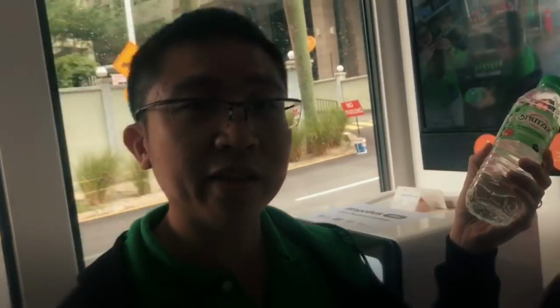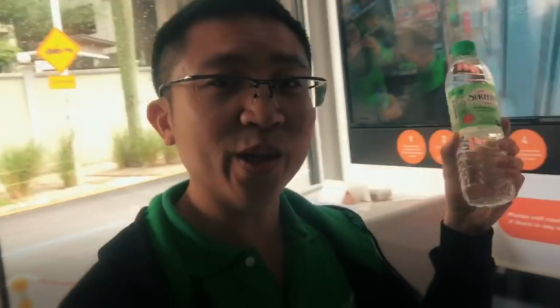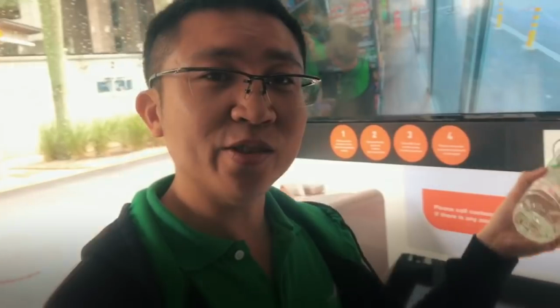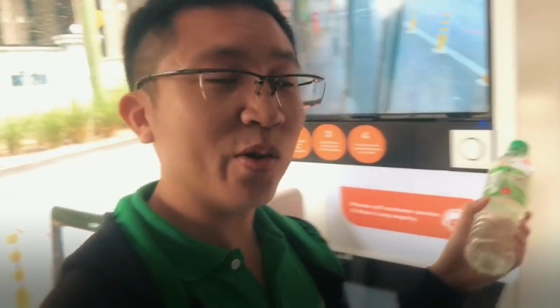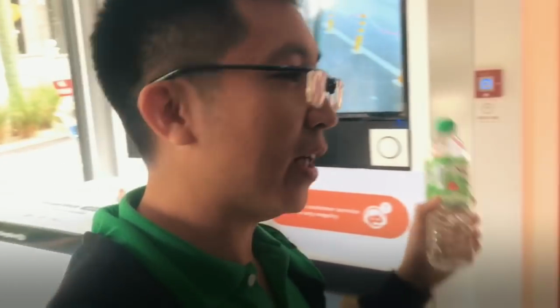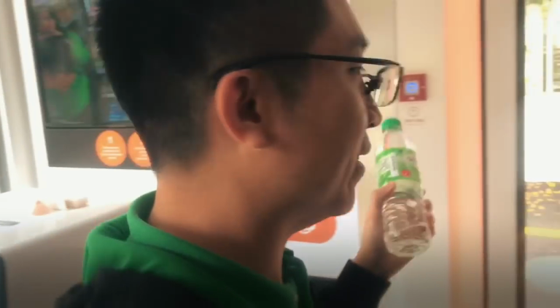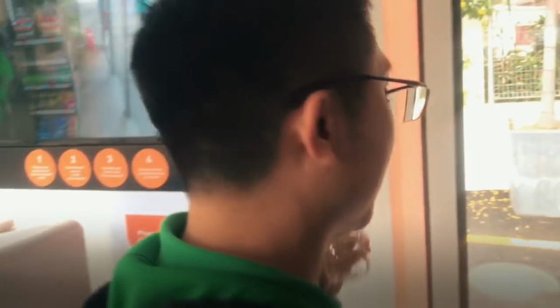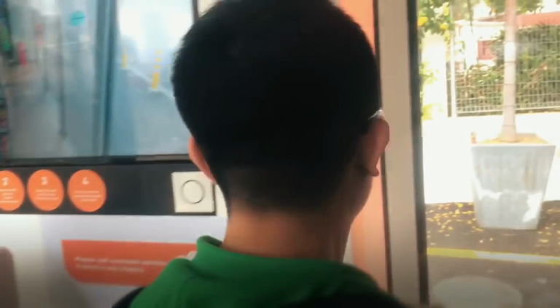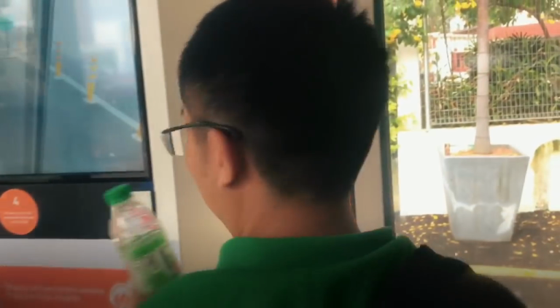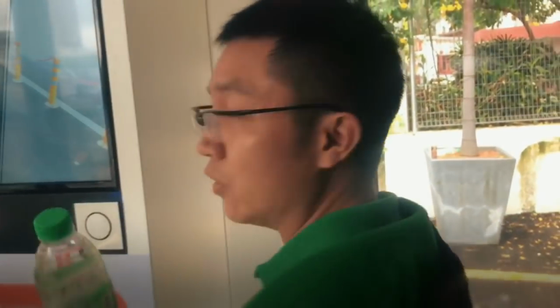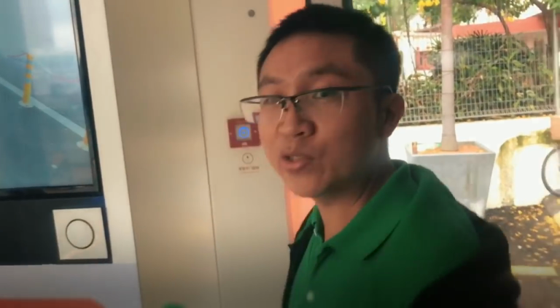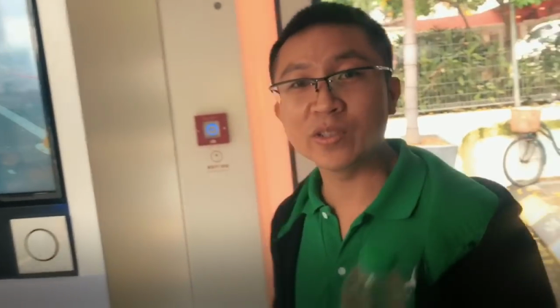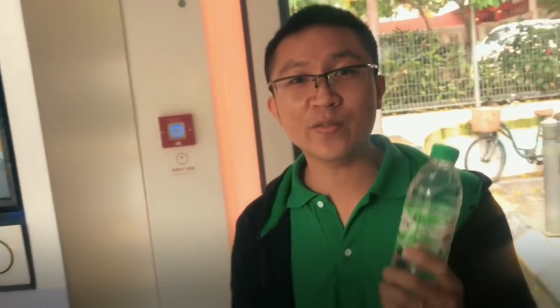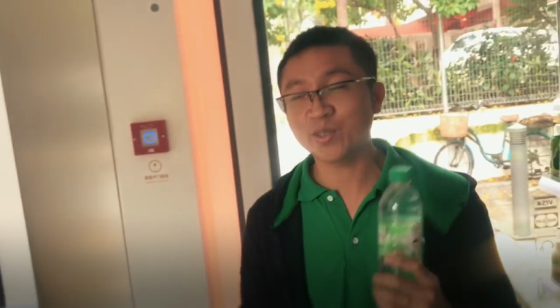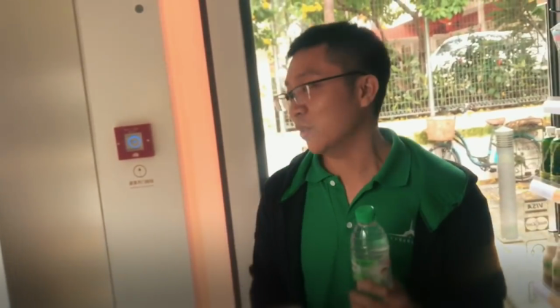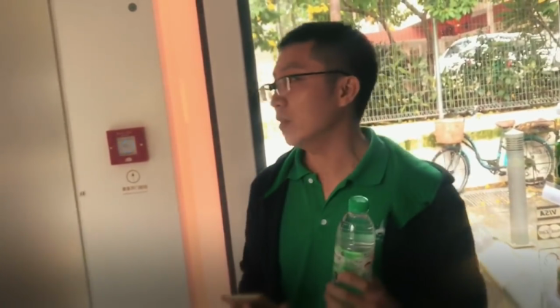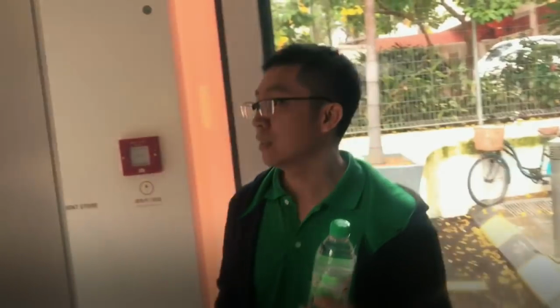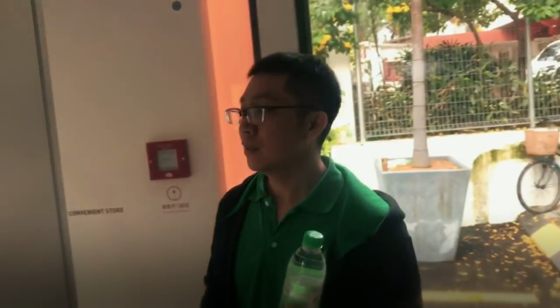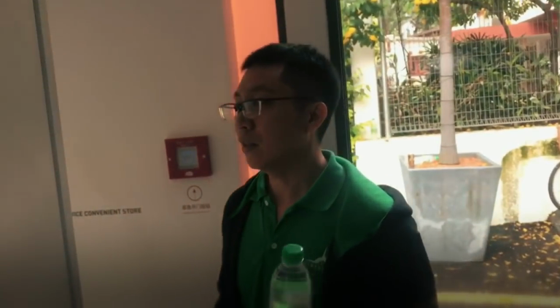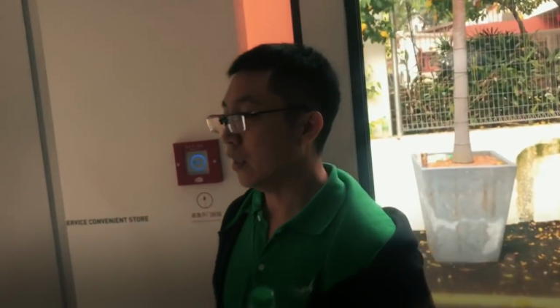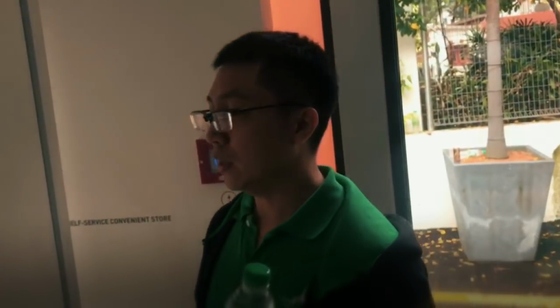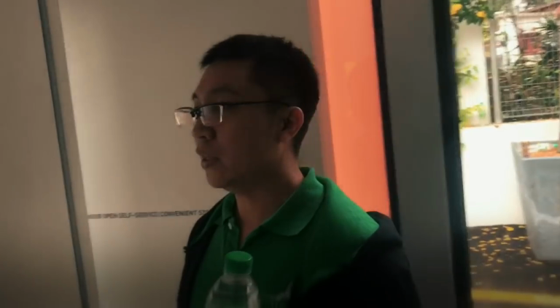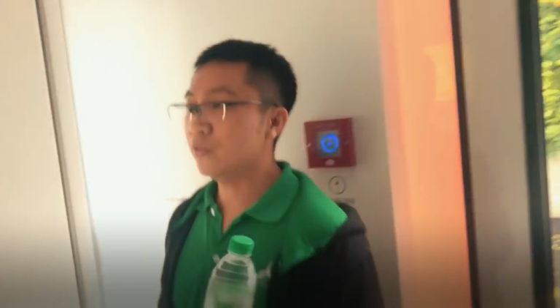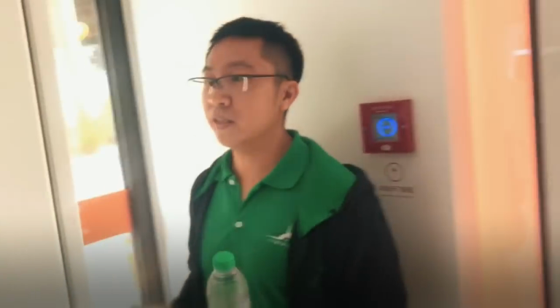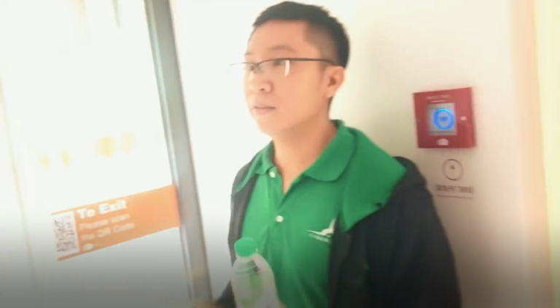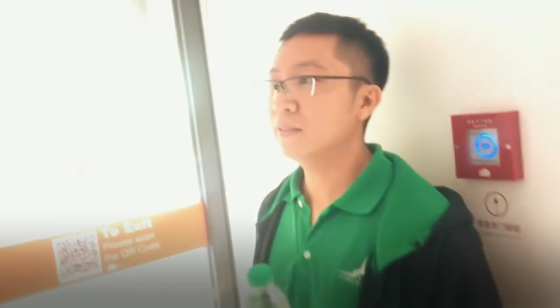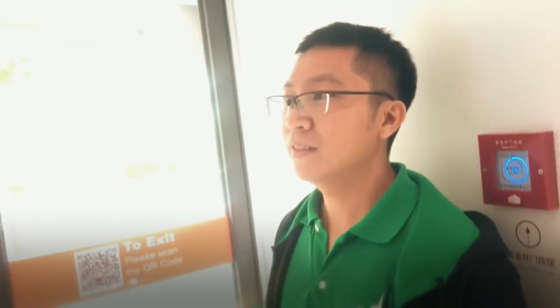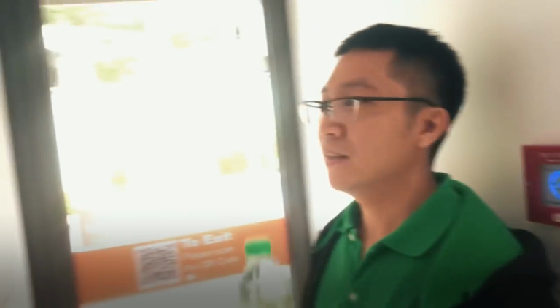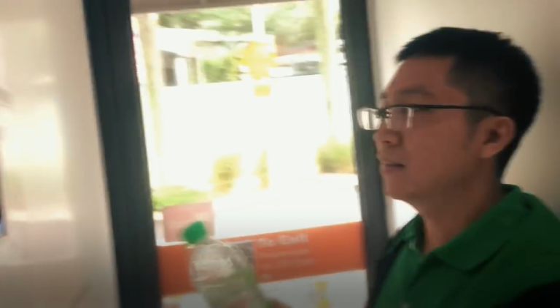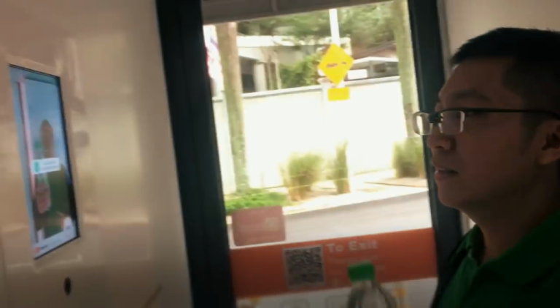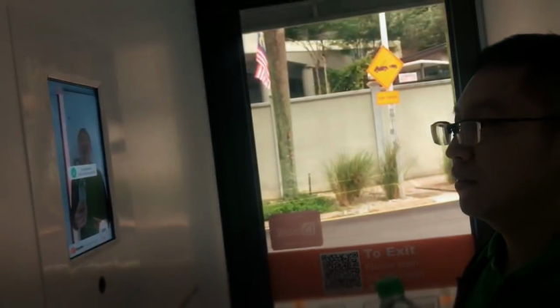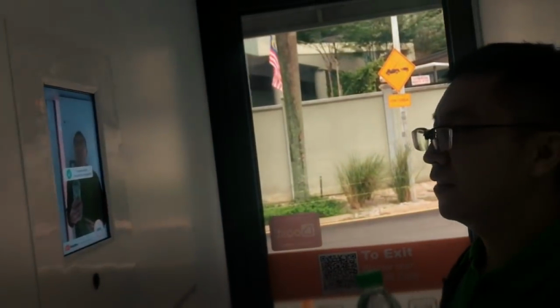I'm just going to head to the door and see if it allows me to leave the store. I have to stand here — thank you — the door is now open.